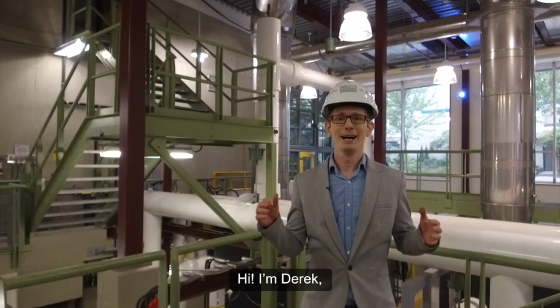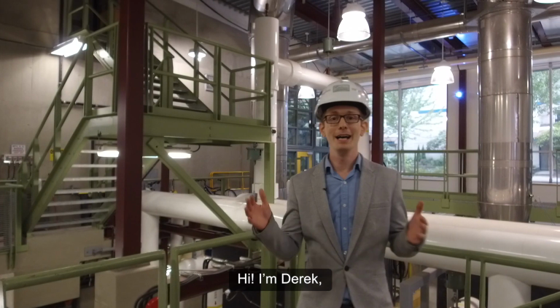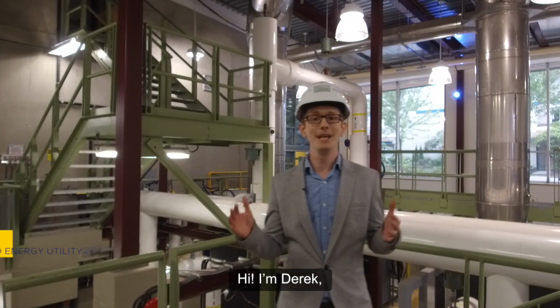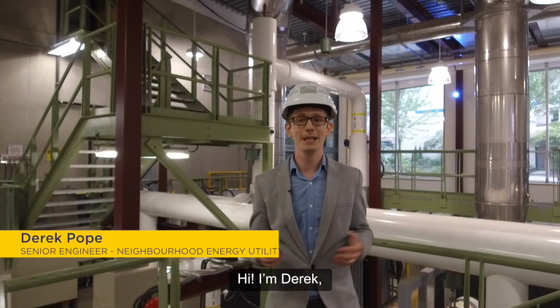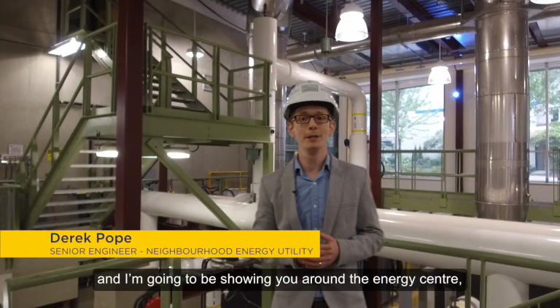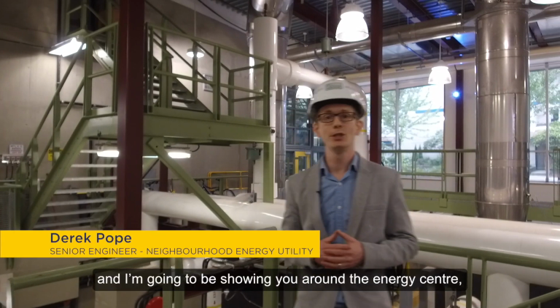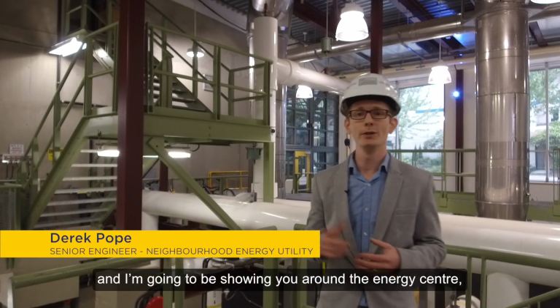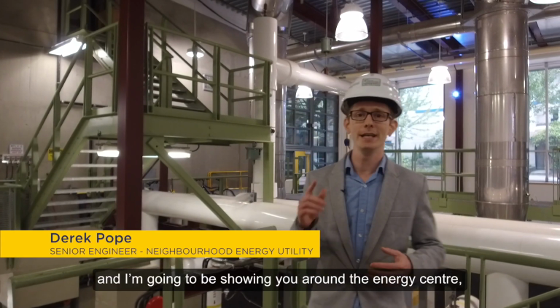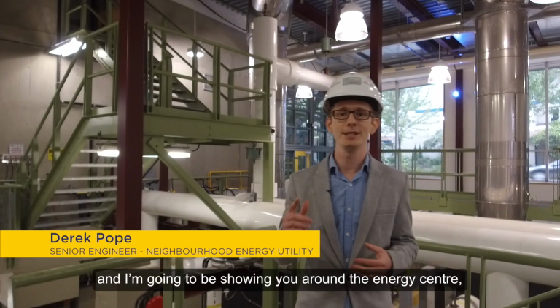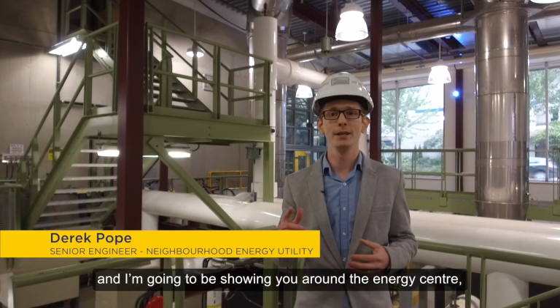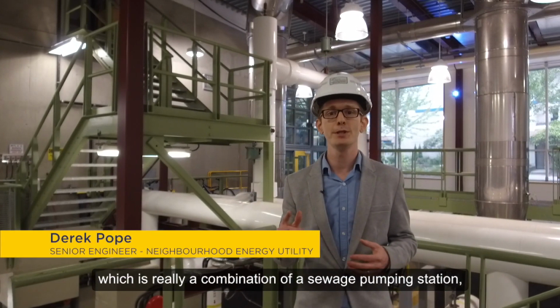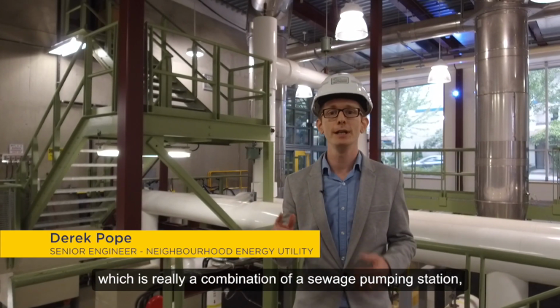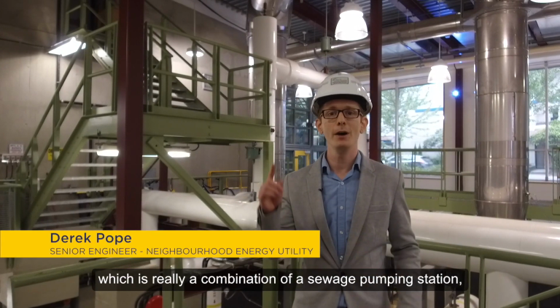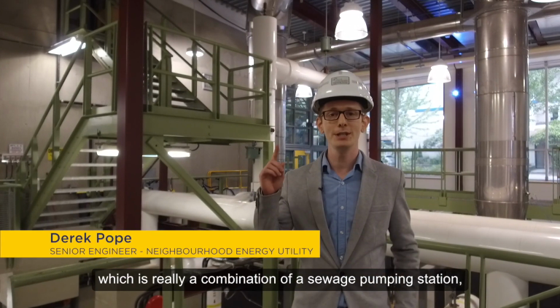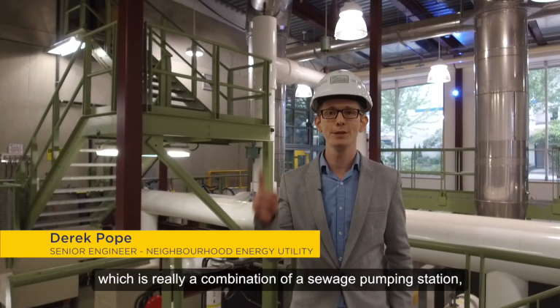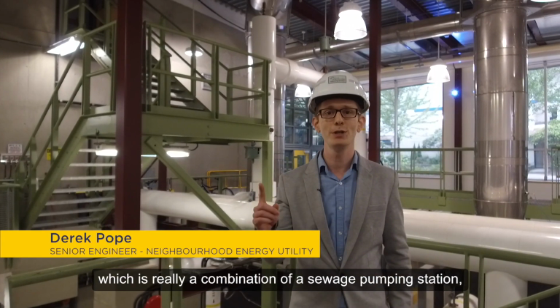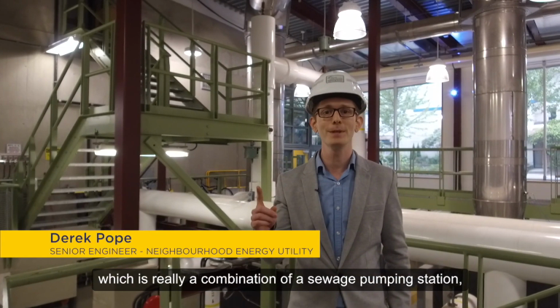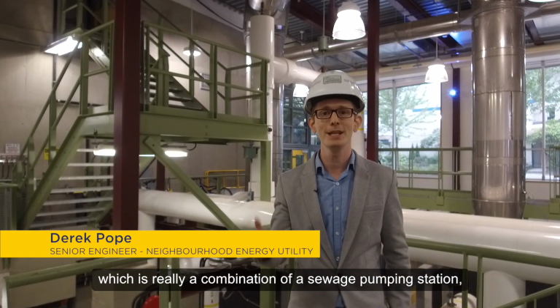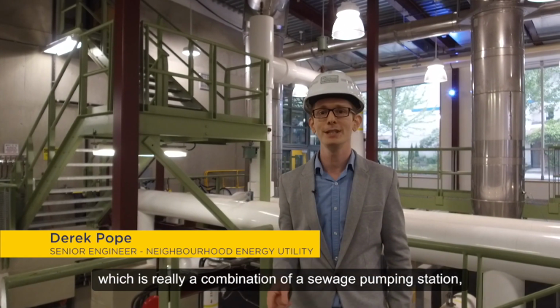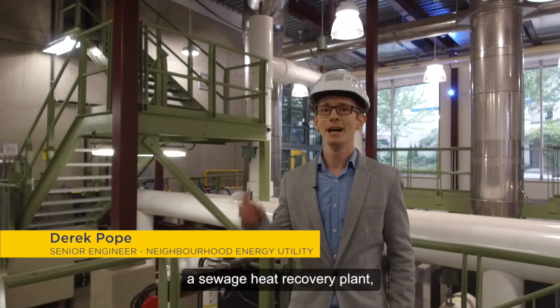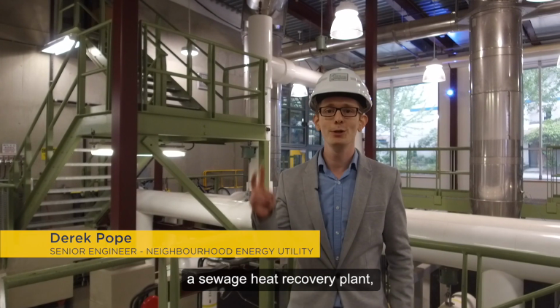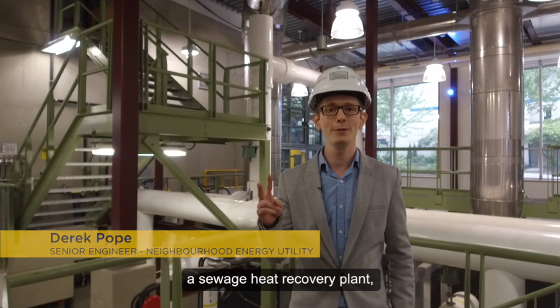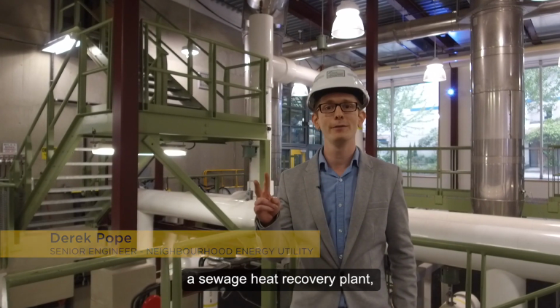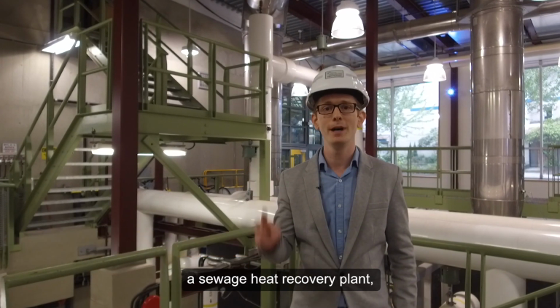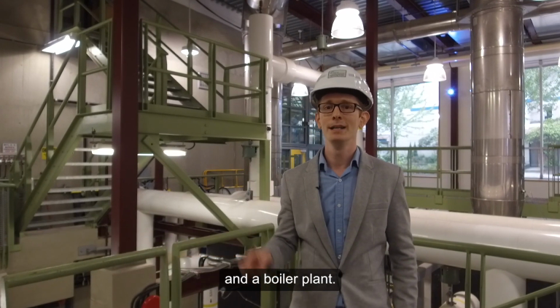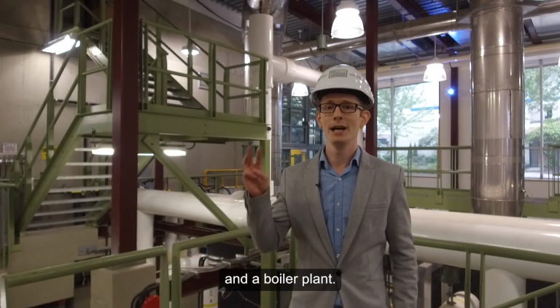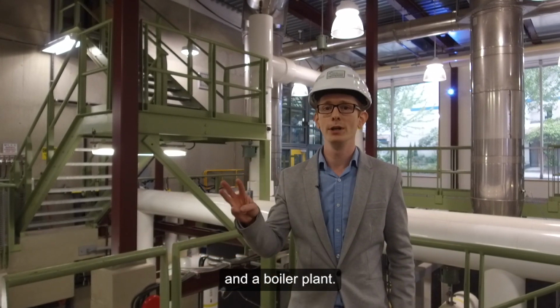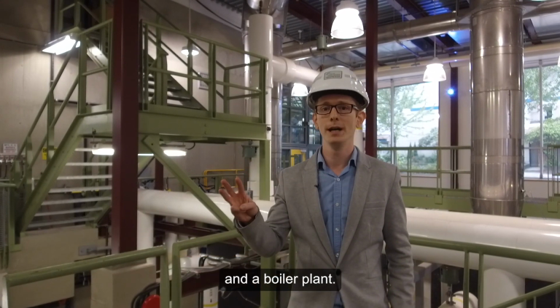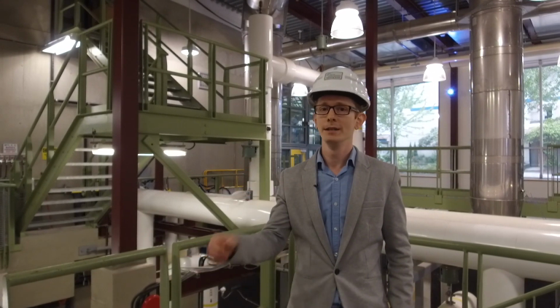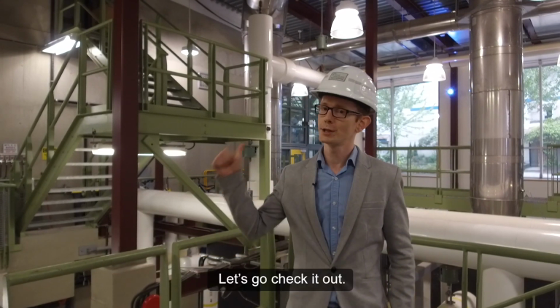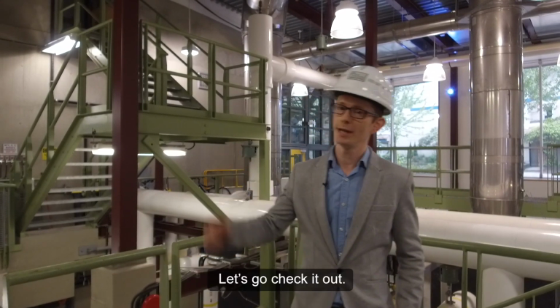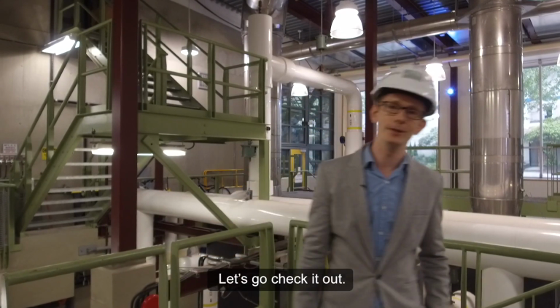Hi, I'm Derek and I'm going to be showing you around the Energy Center, which is really a combination of a sewage pumping station, a sewage heat recovery plant, and a boiler plant. Let's go check it out.